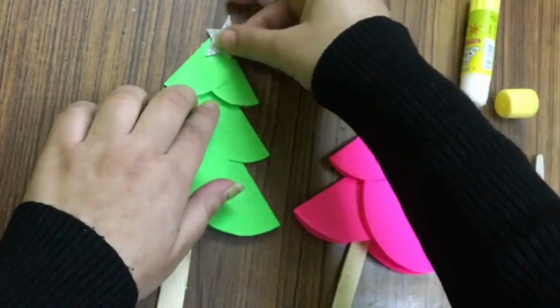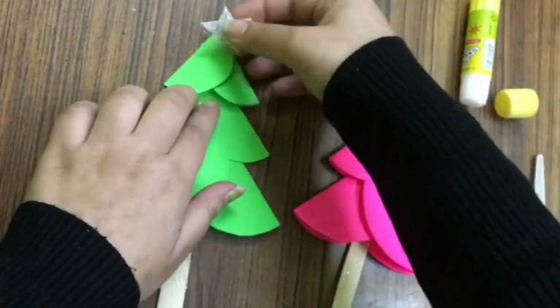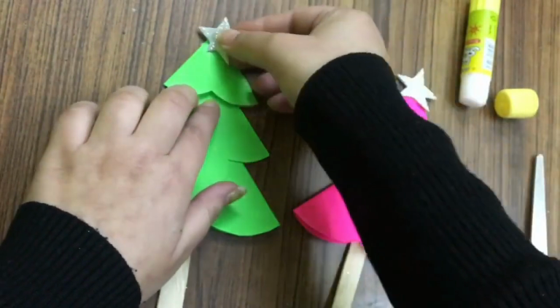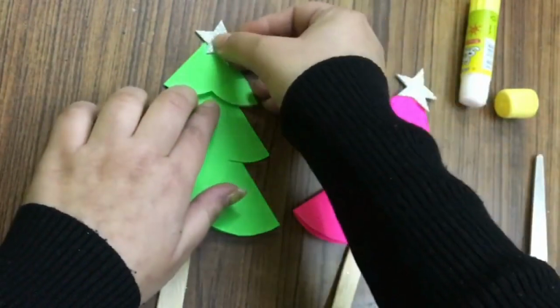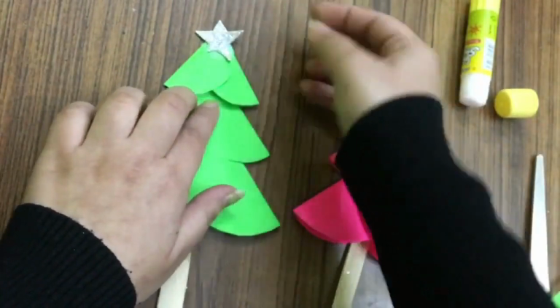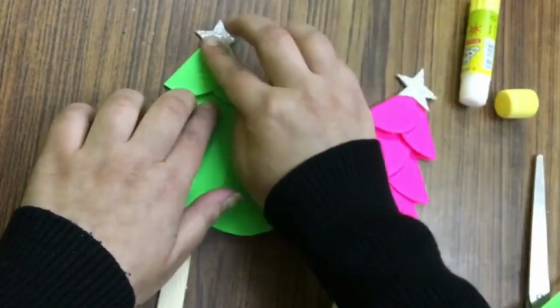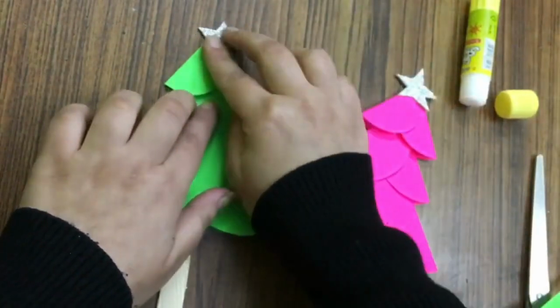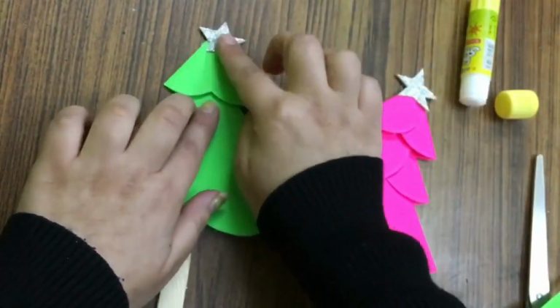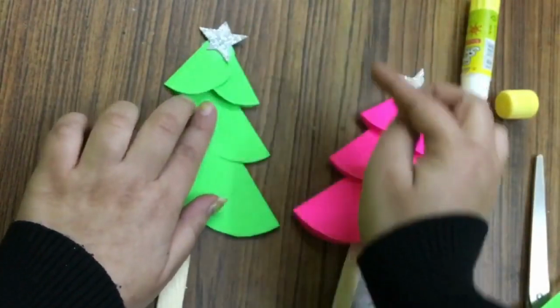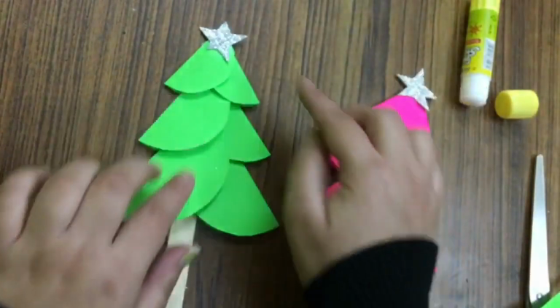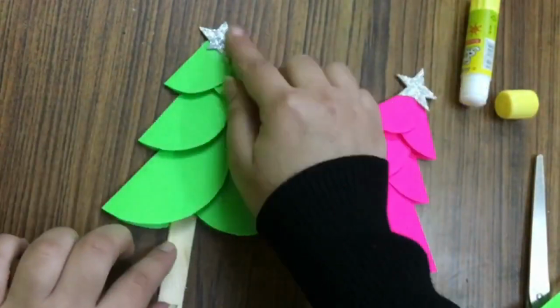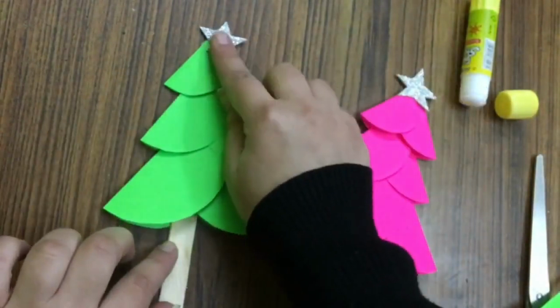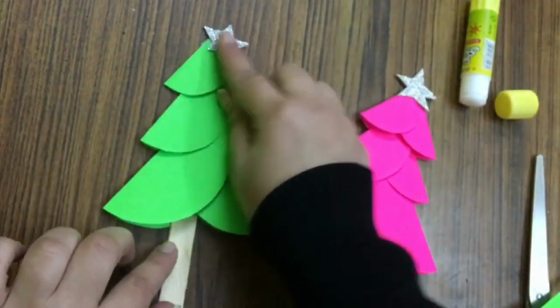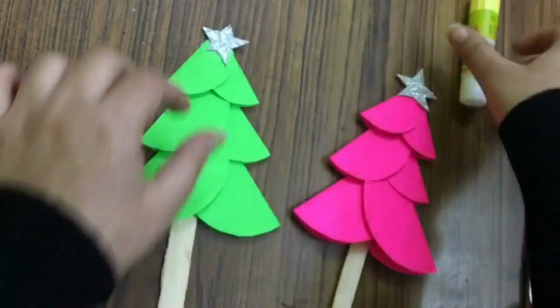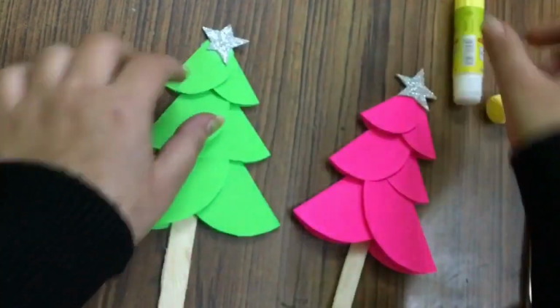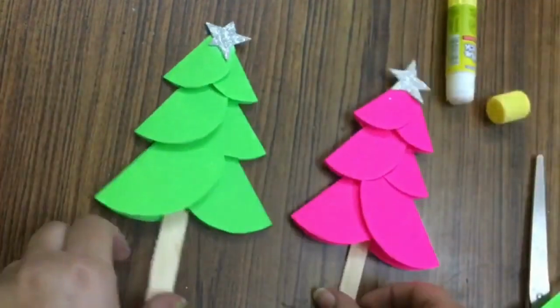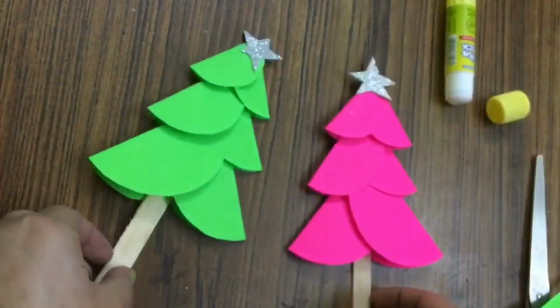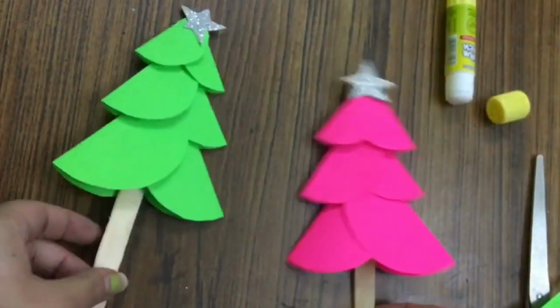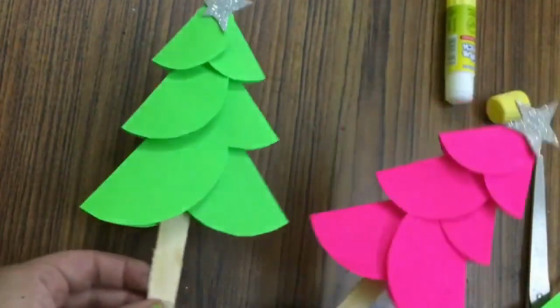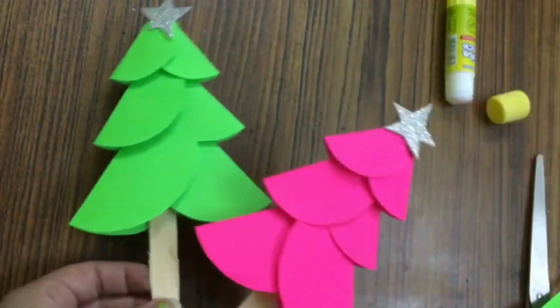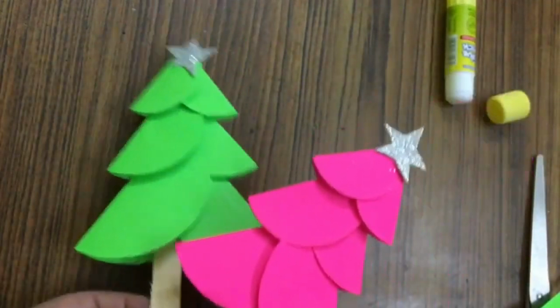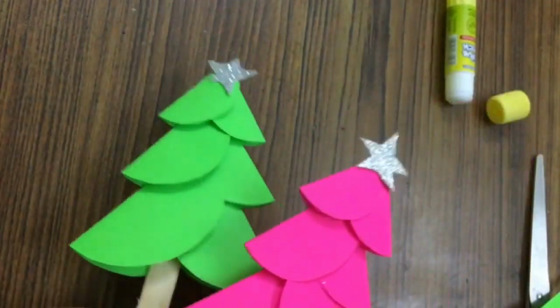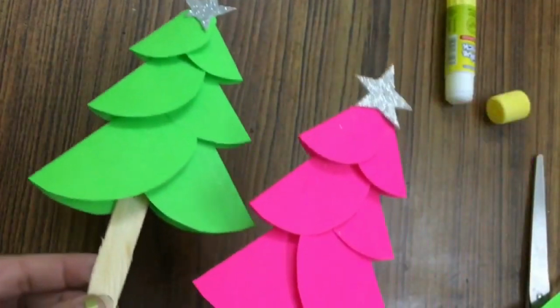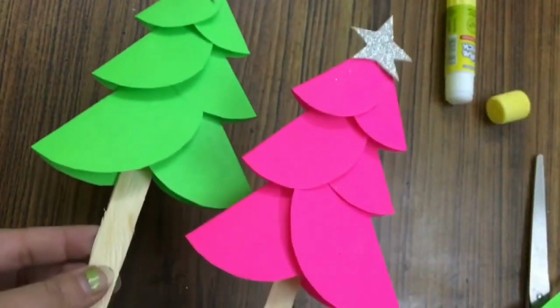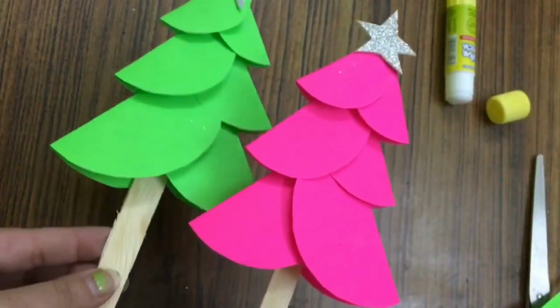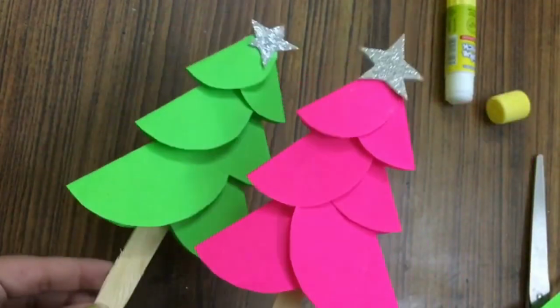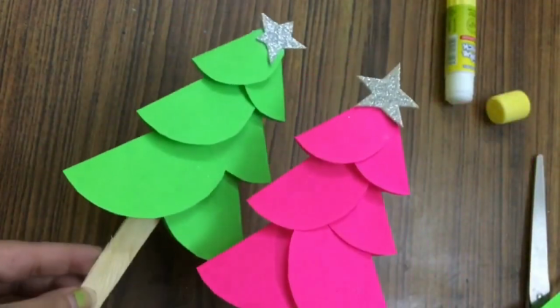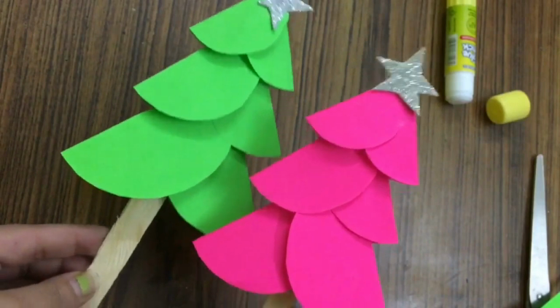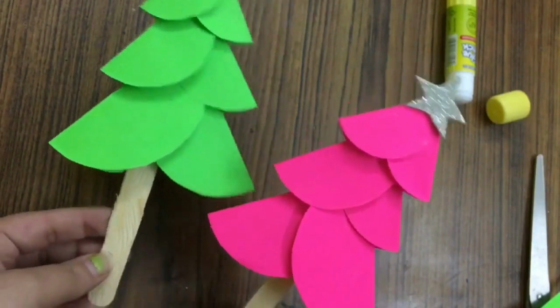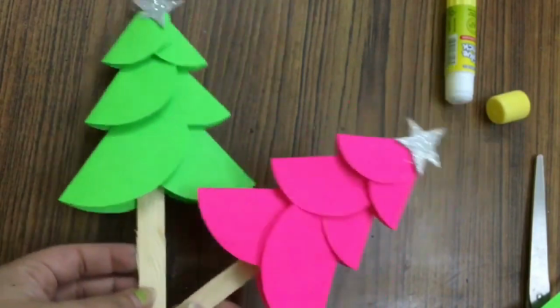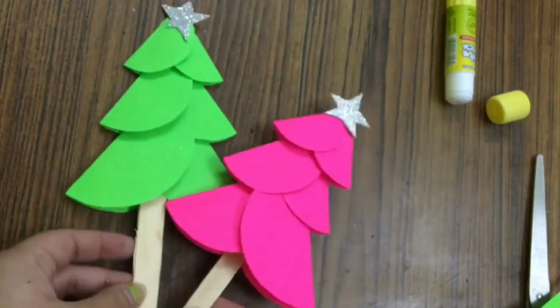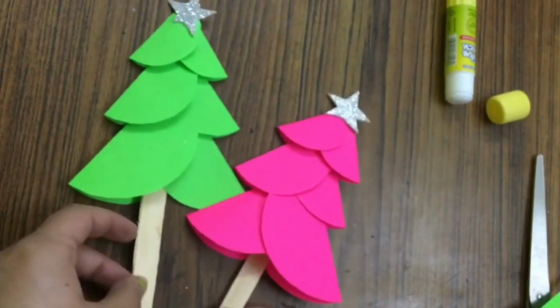You can decorate it with any material you have. Our Christmas tree is ready. I hope you enjoyed it!